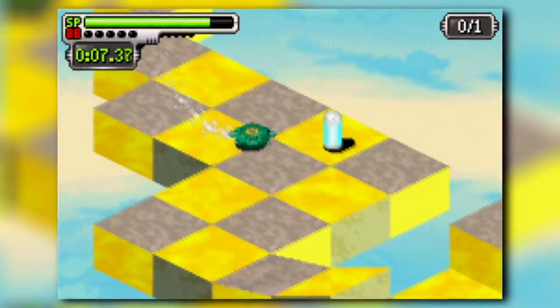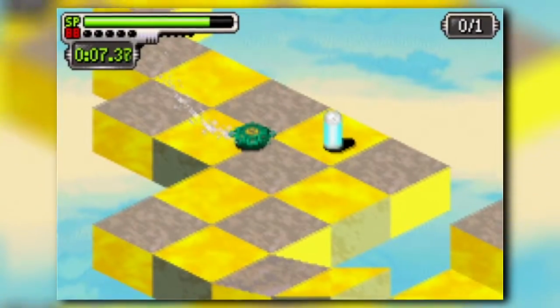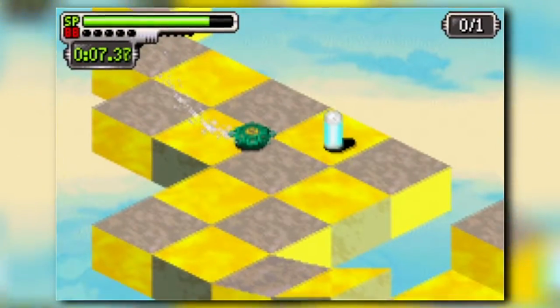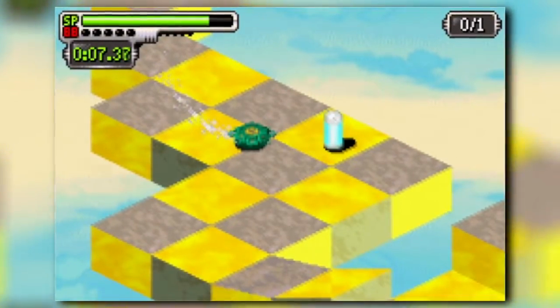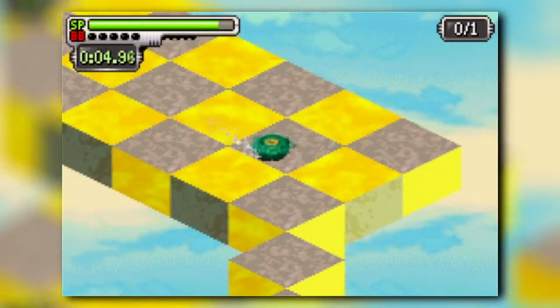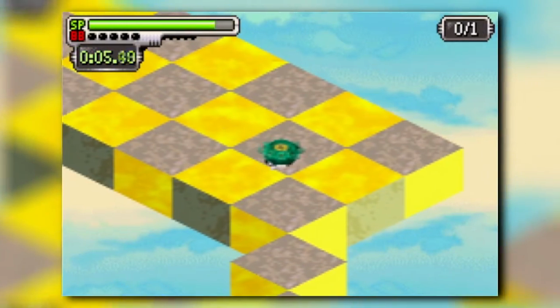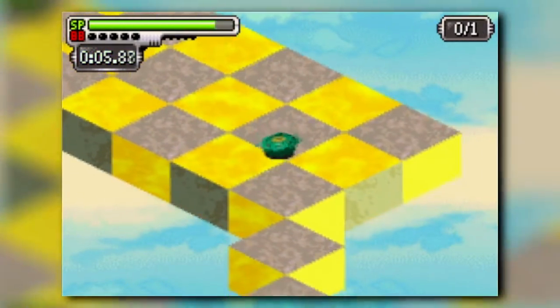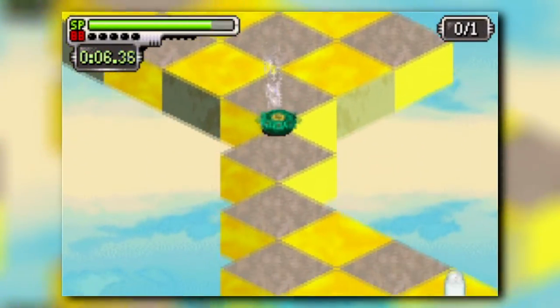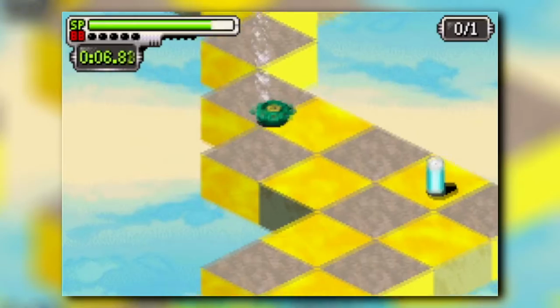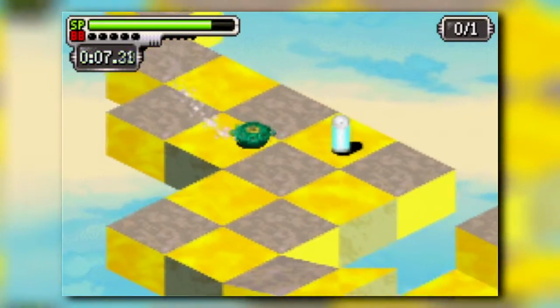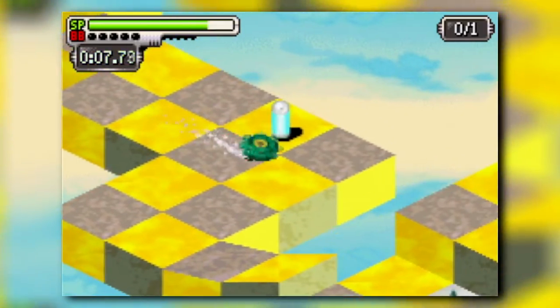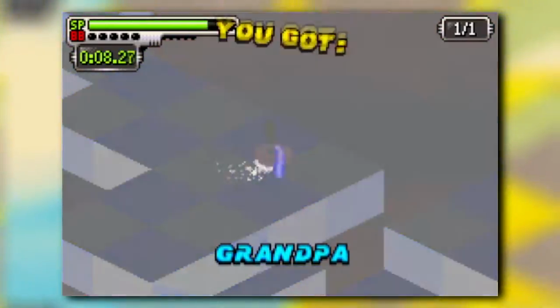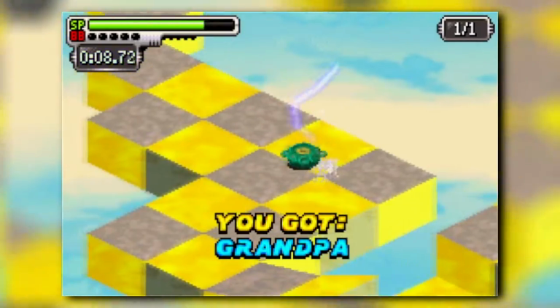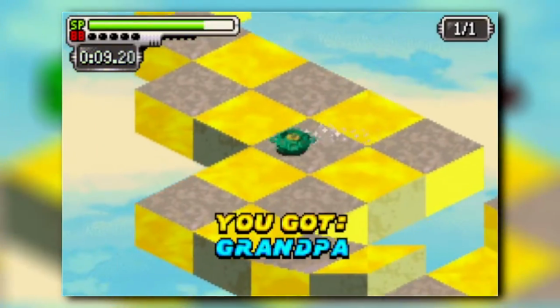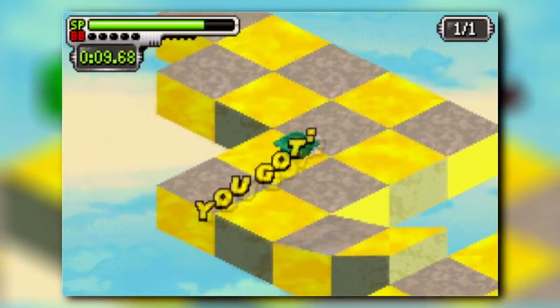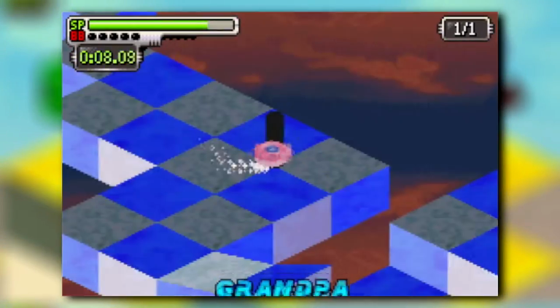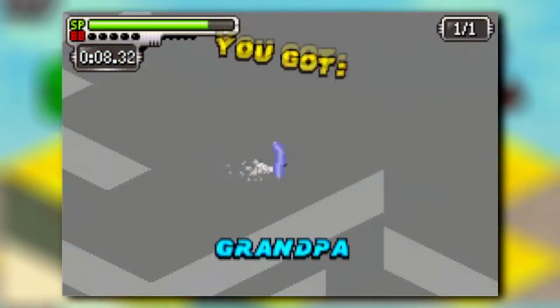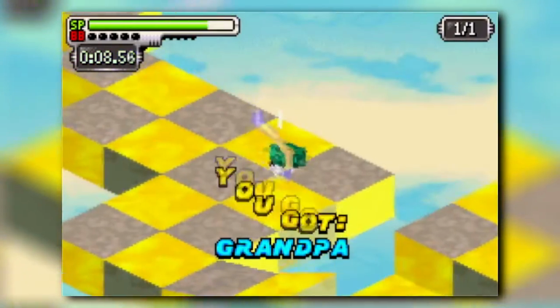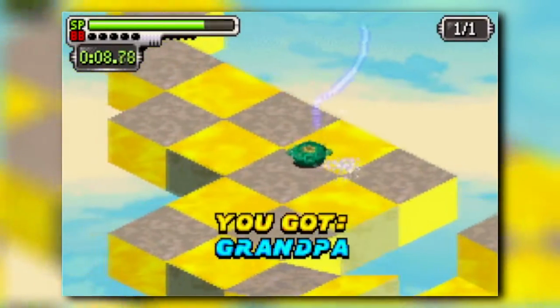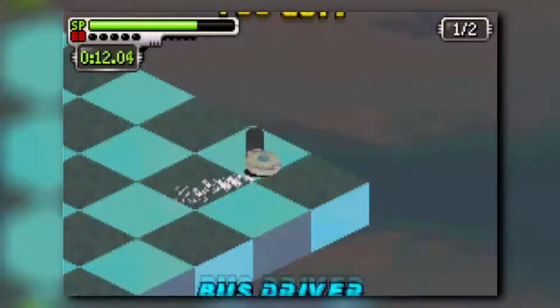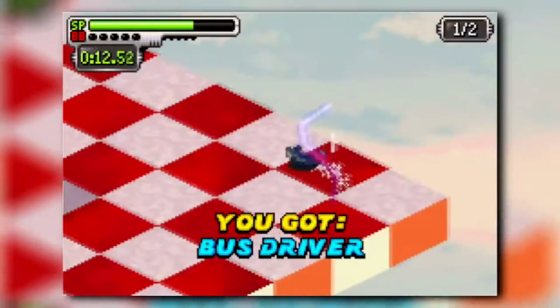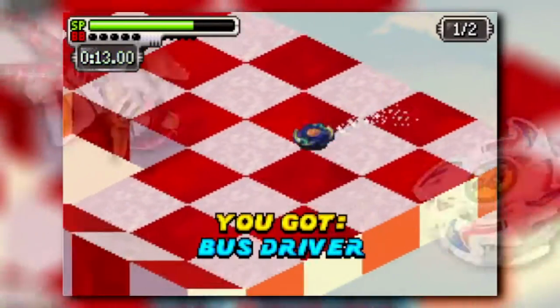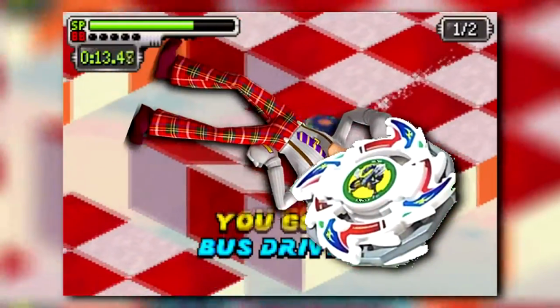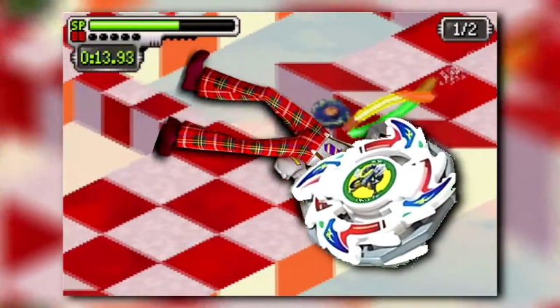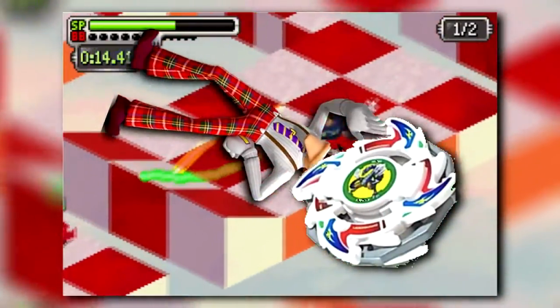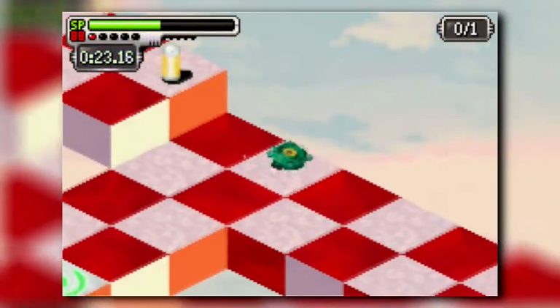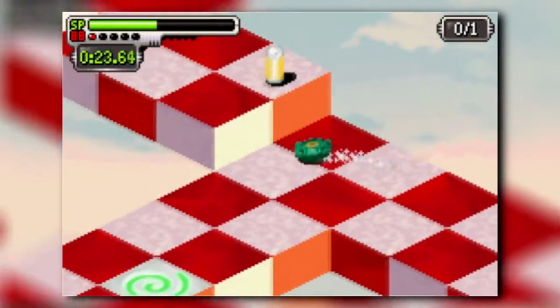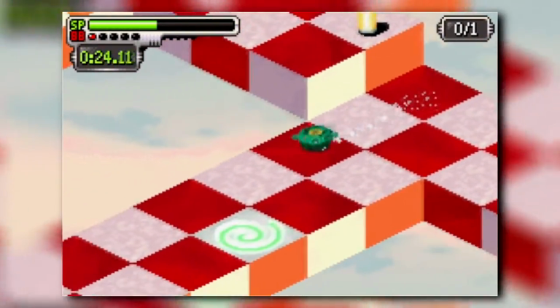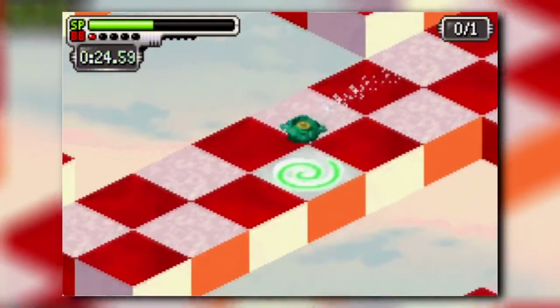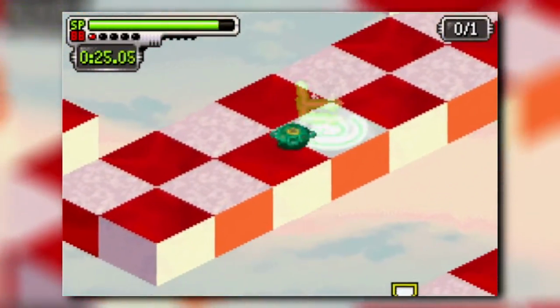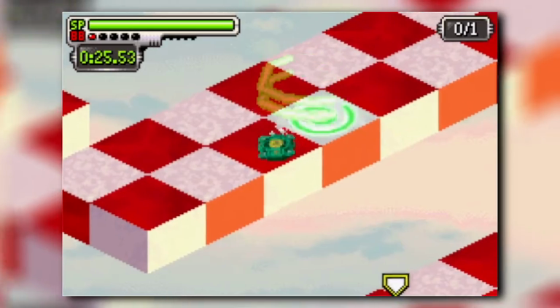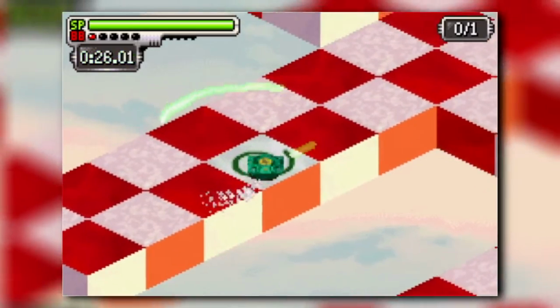In every level there are a number of collectibles for you to grab. By picking up the orange and green batteries, you can obtain parts and other goodies that you can check out via the Beyblade Workshop. You'll receive Grandpa? Wait — Bus Driver? I can put the Bus Driver in my blade? If I could sum up my experience with this game, it would be… awkward.